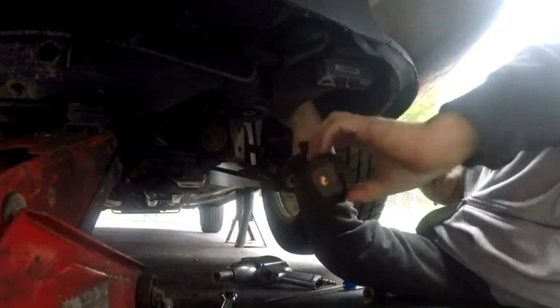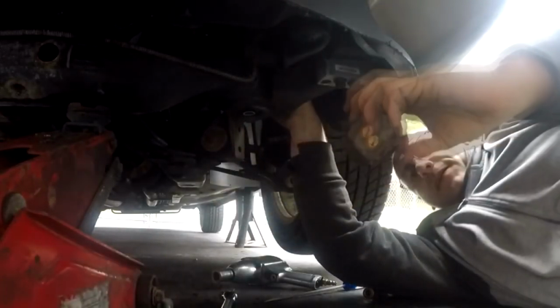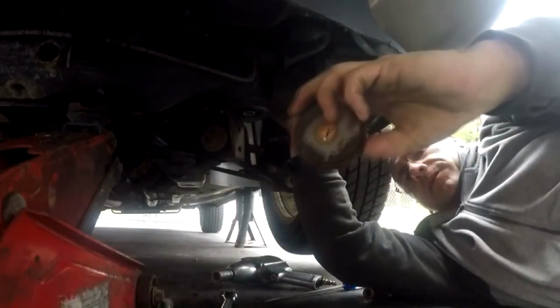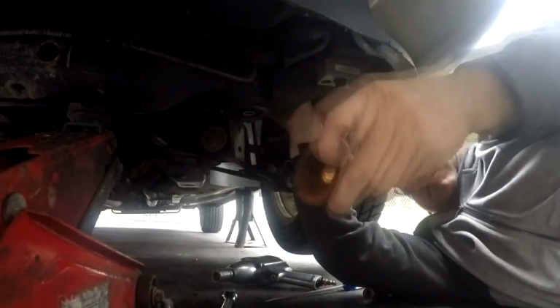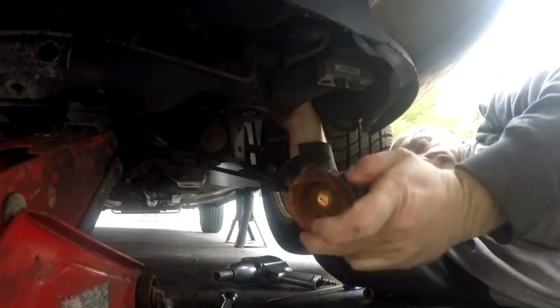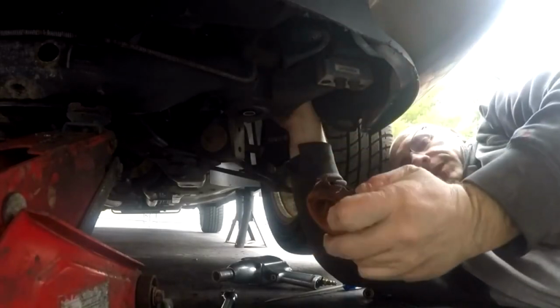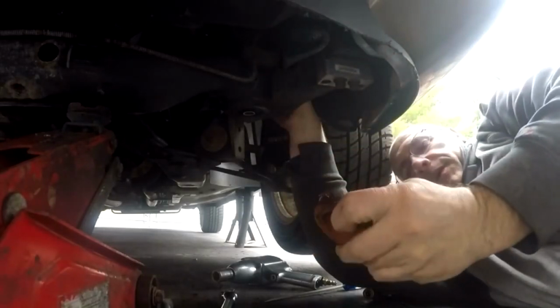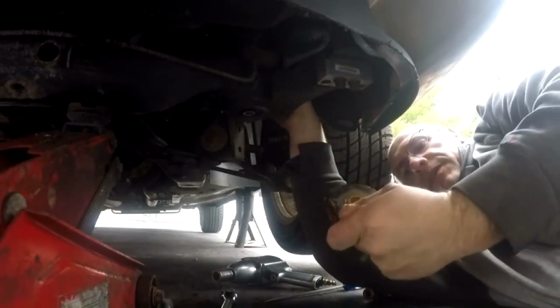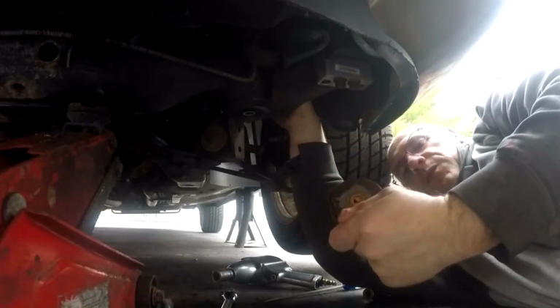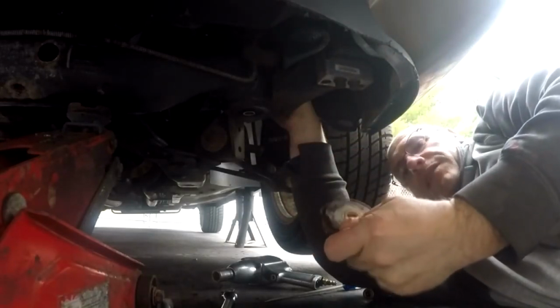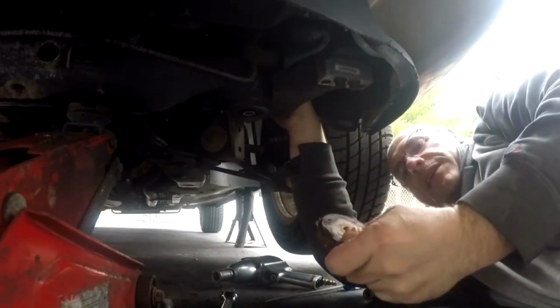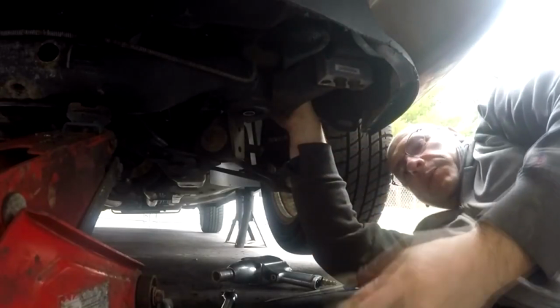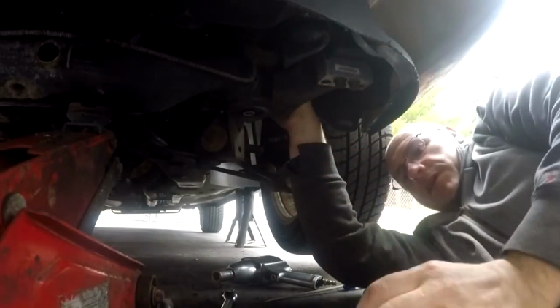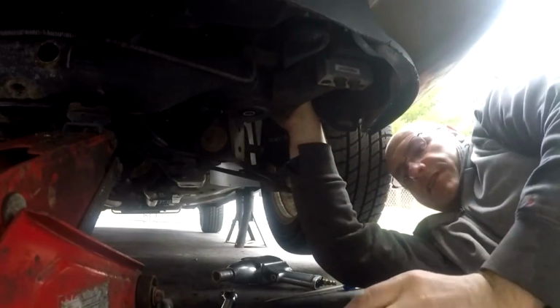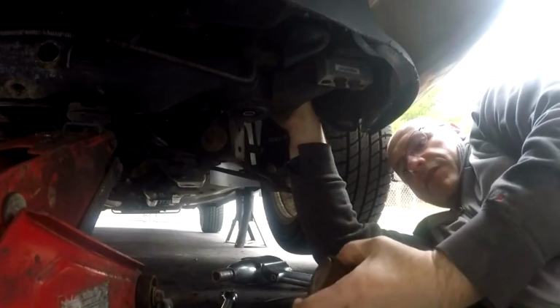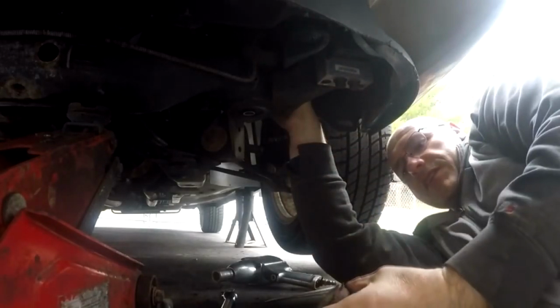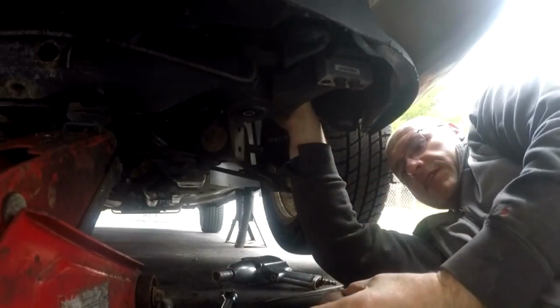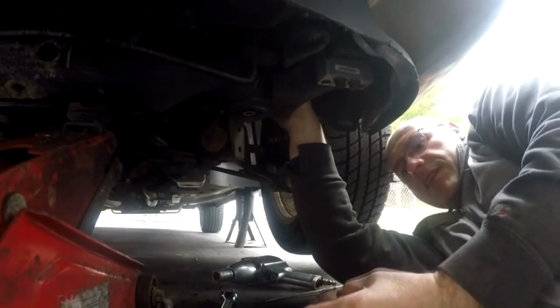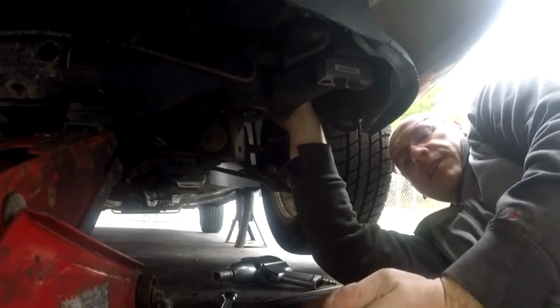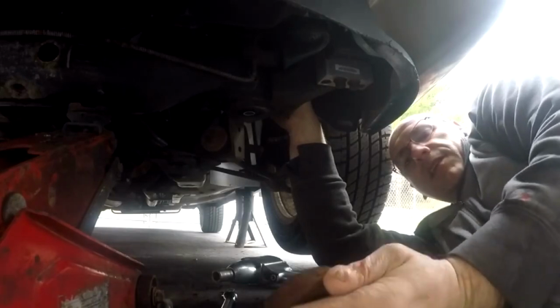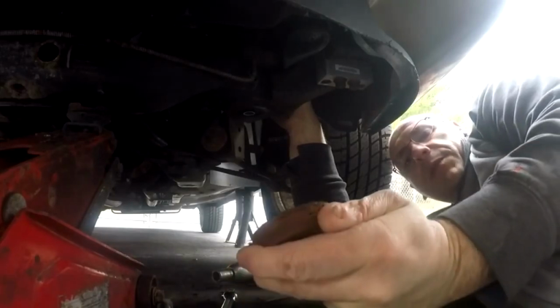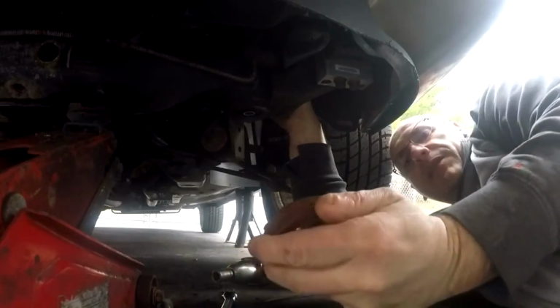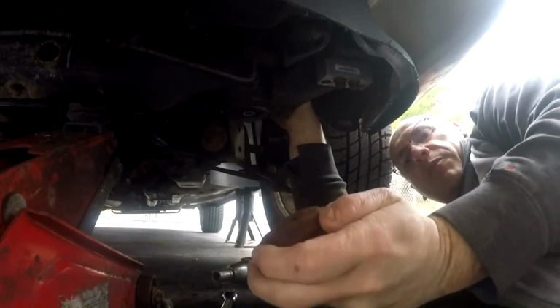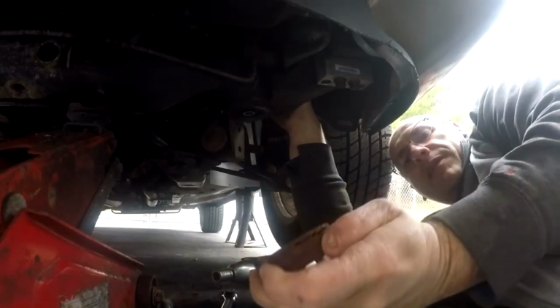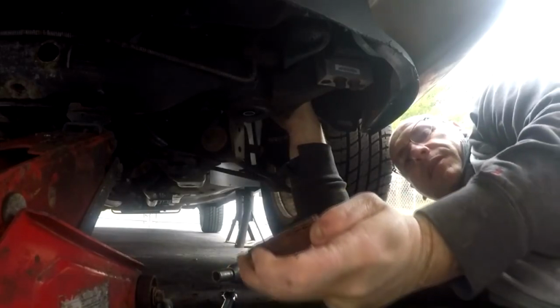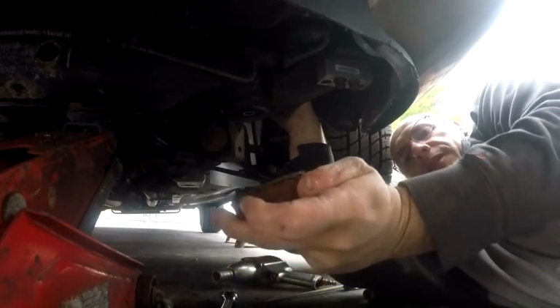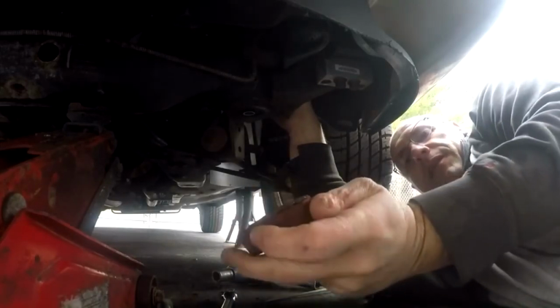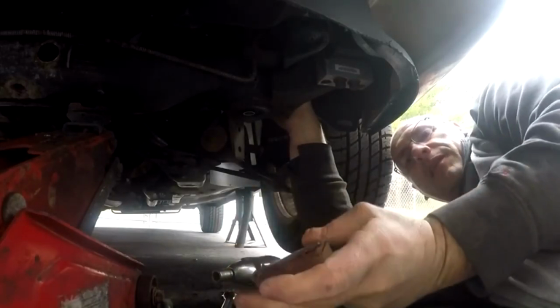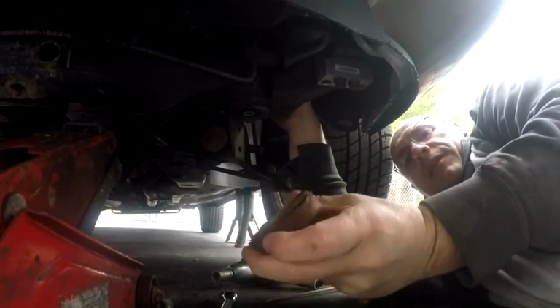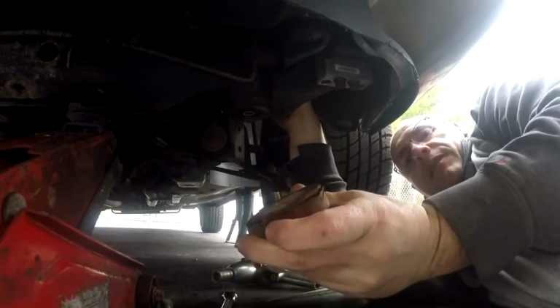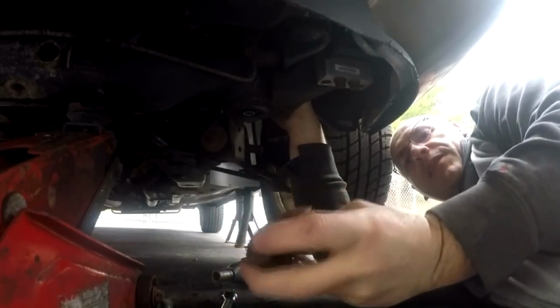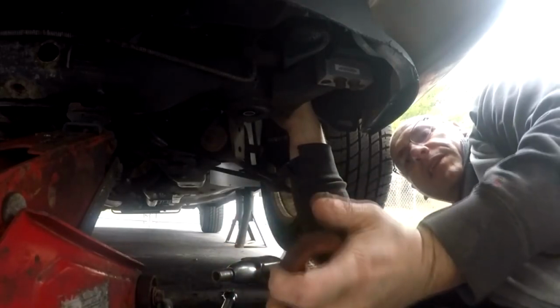There's the old one. These aren't too bad — they're still connected — but you can see they're all coming apart, they're separating. I don't know if you can see that.